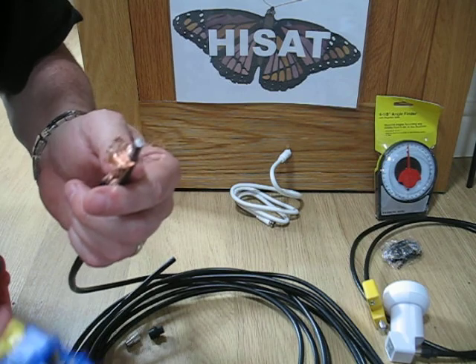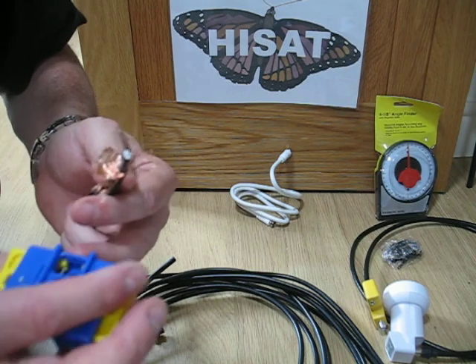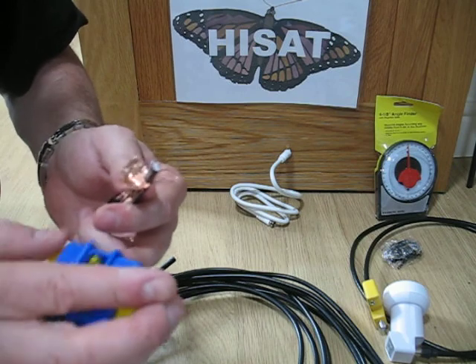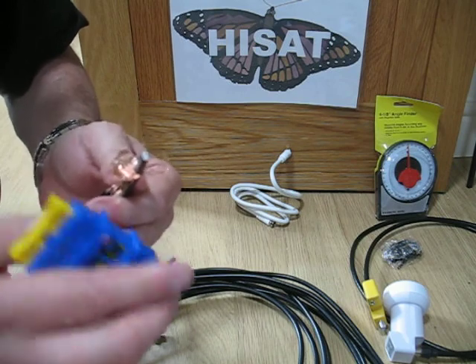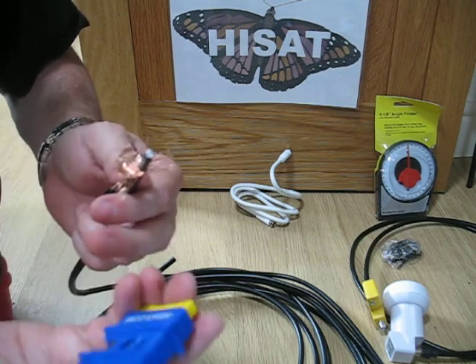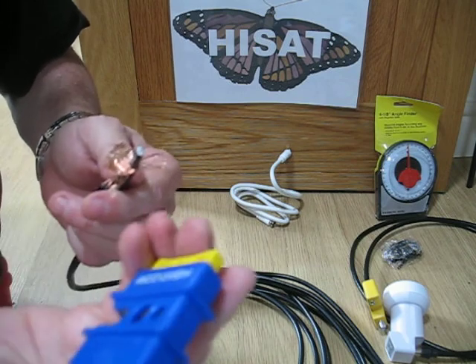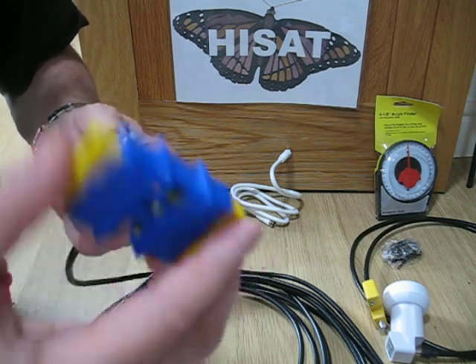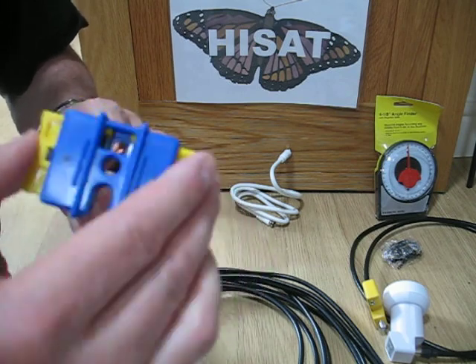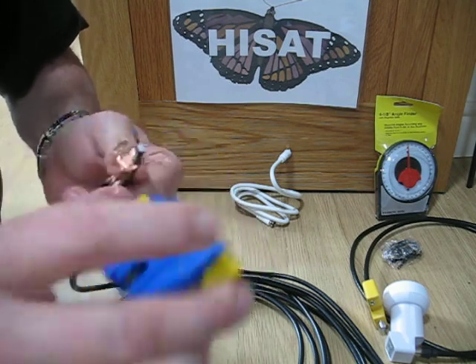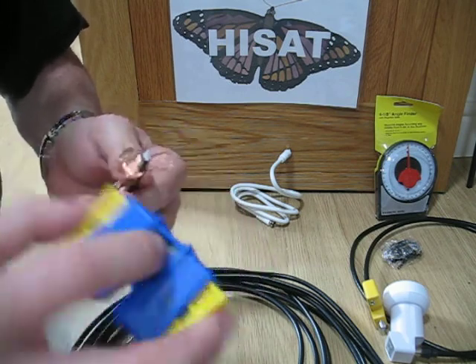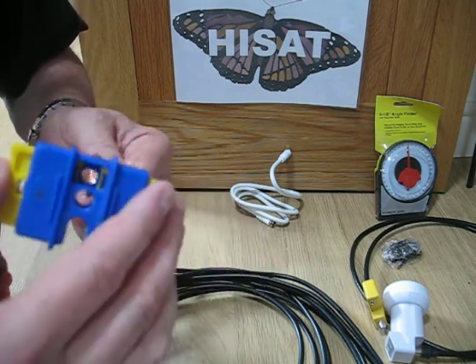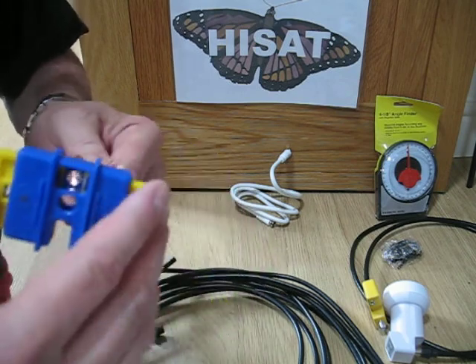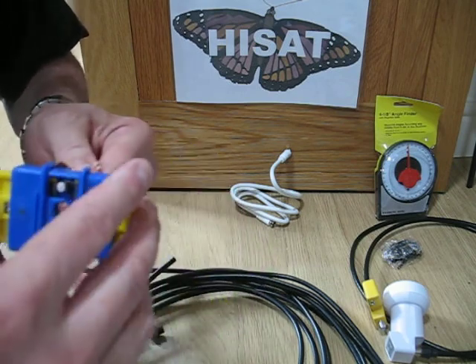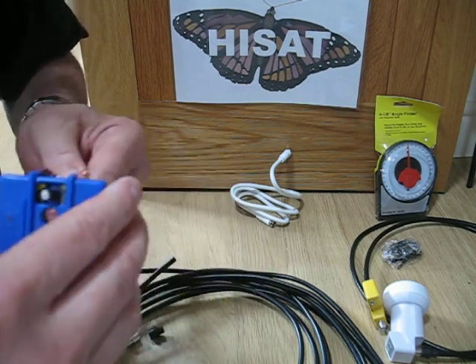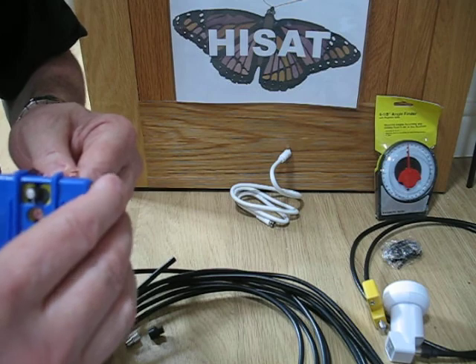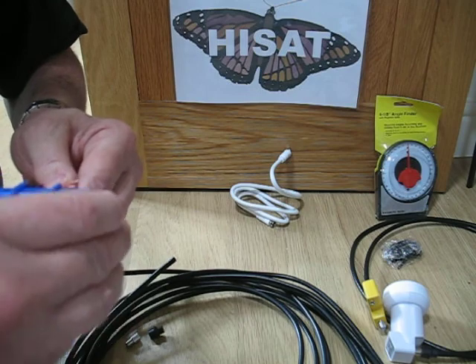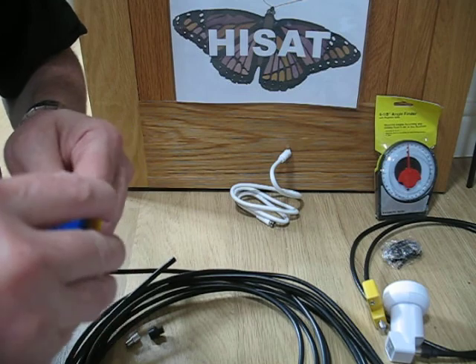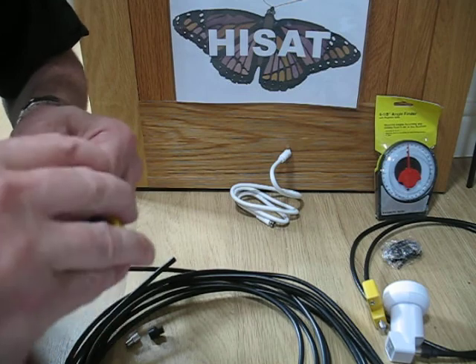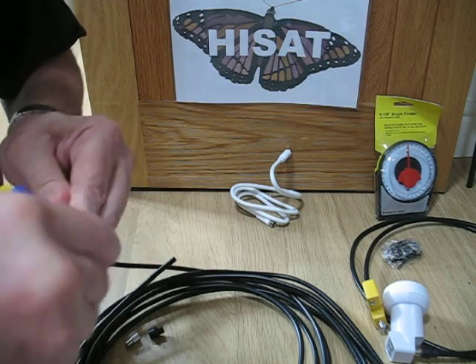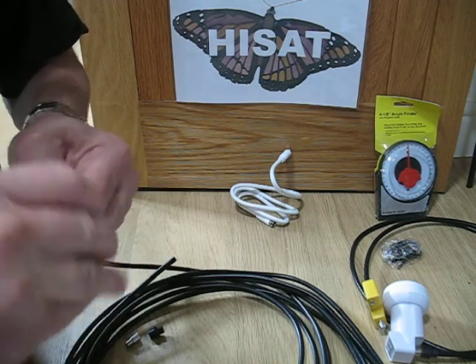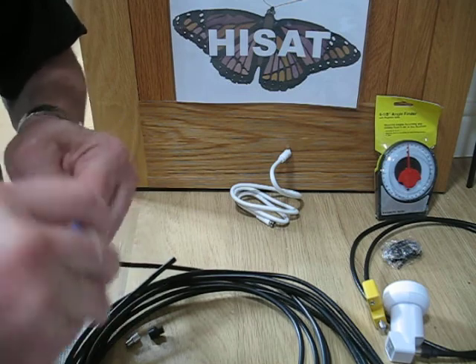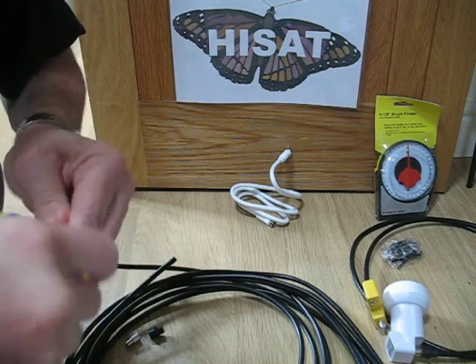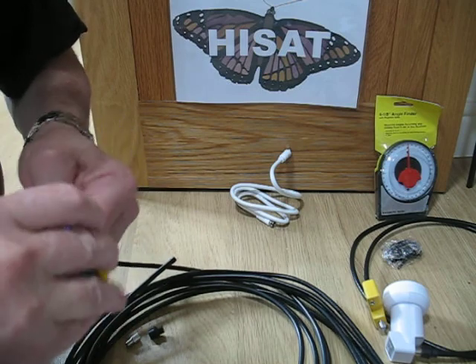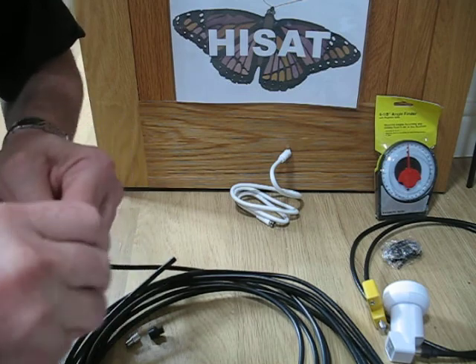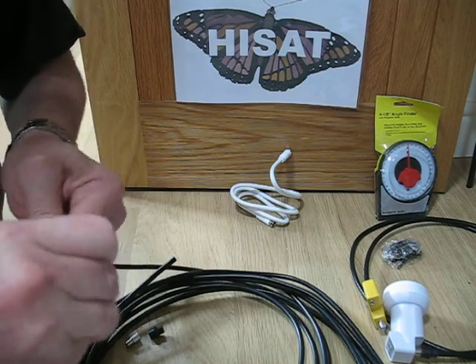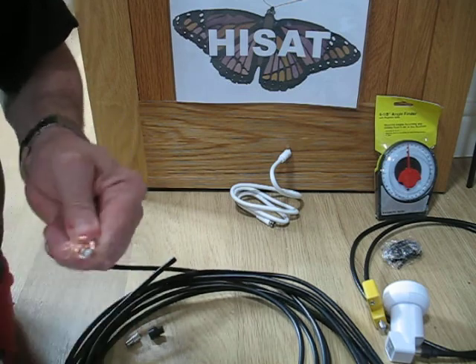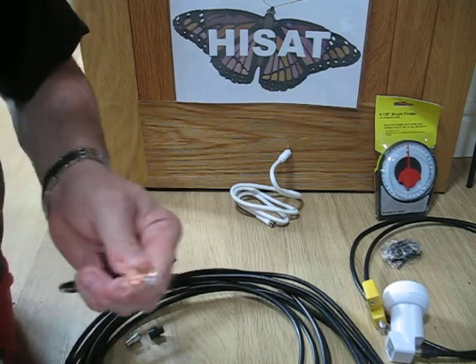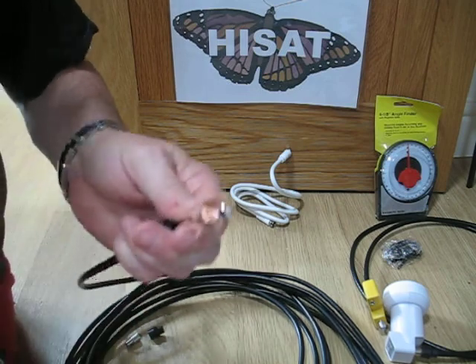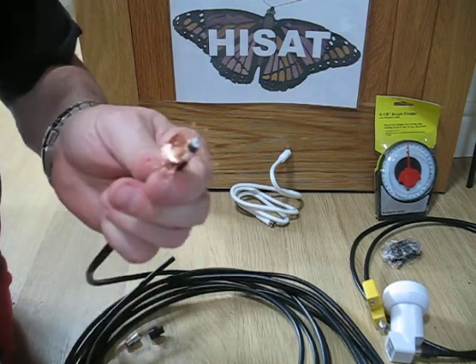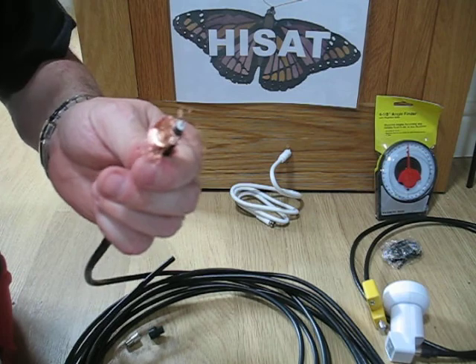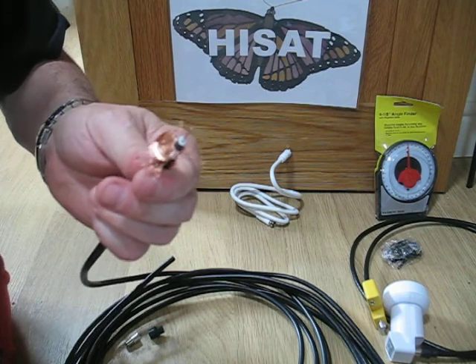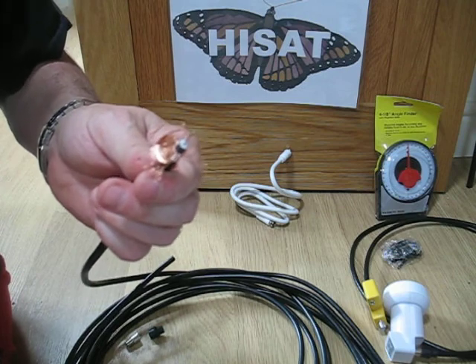The third blade on this tool is going to take away about 10mm of the dielectric insulator, and that leaves me with a pin like so.